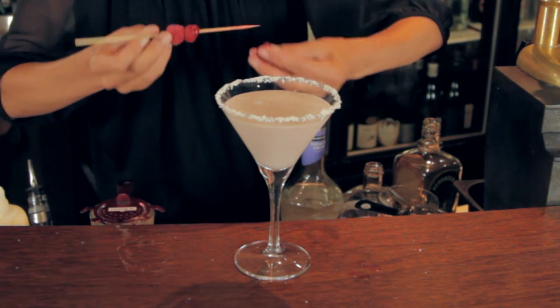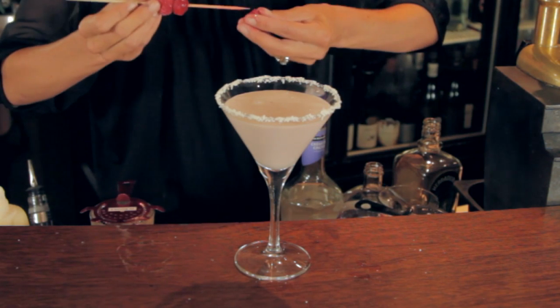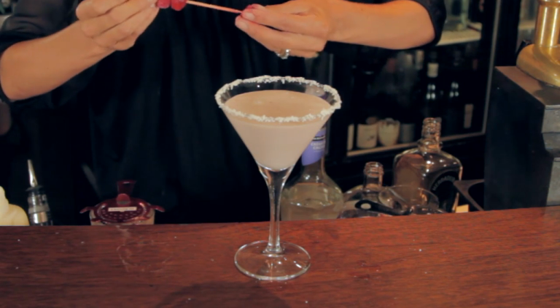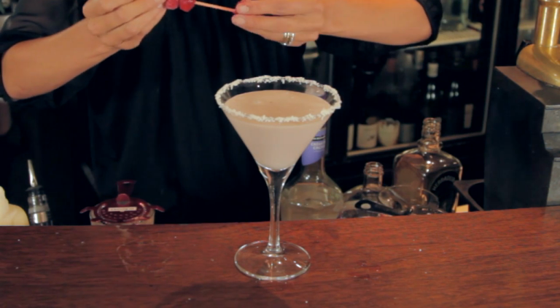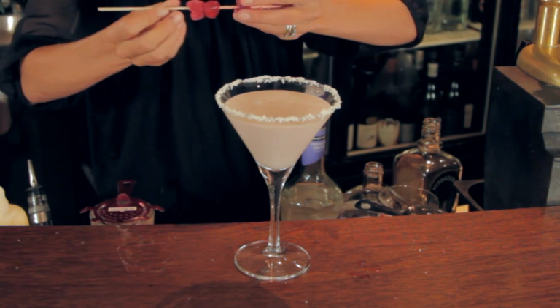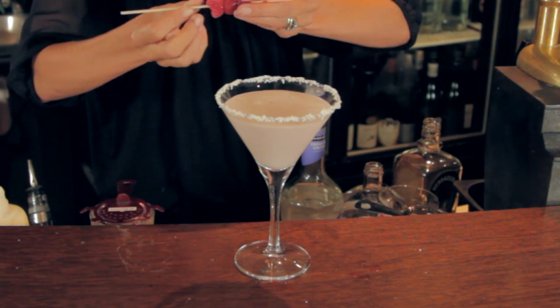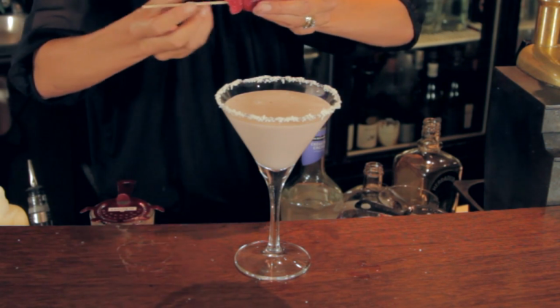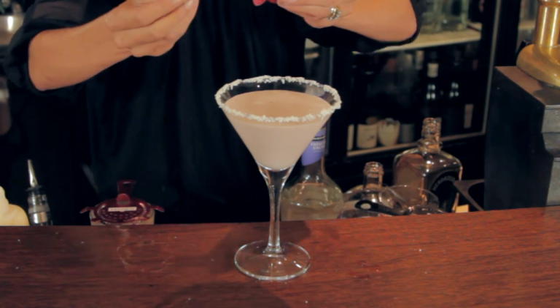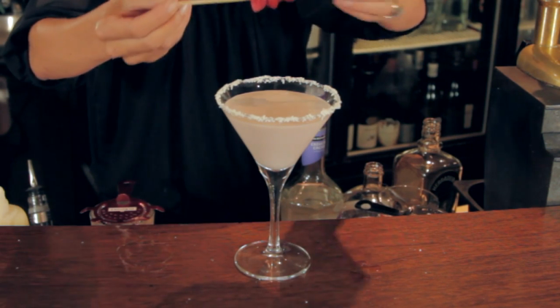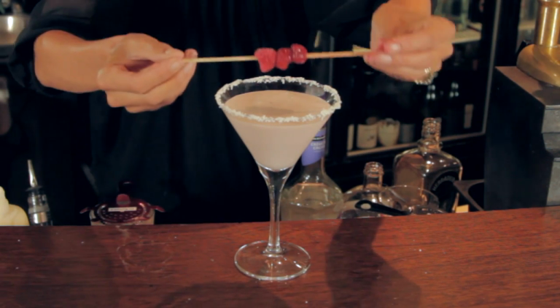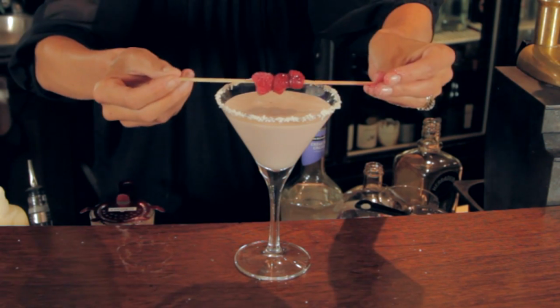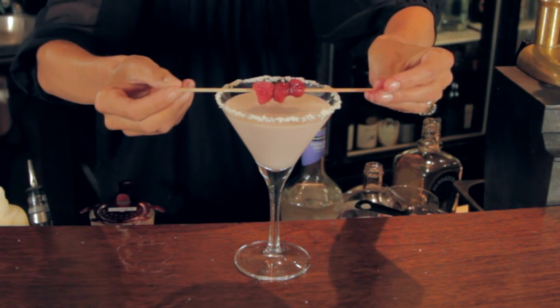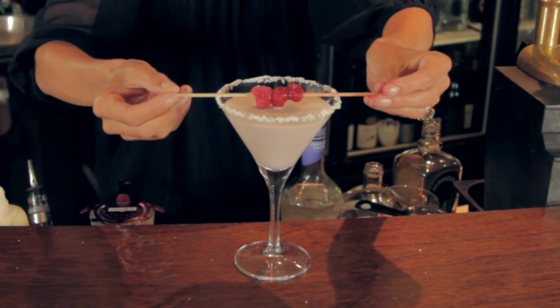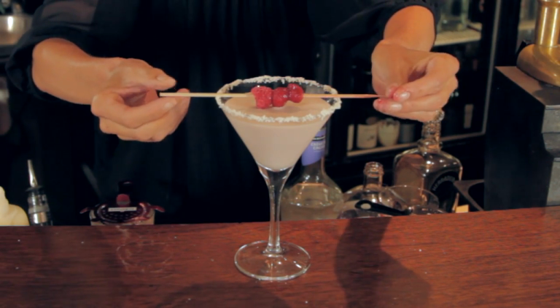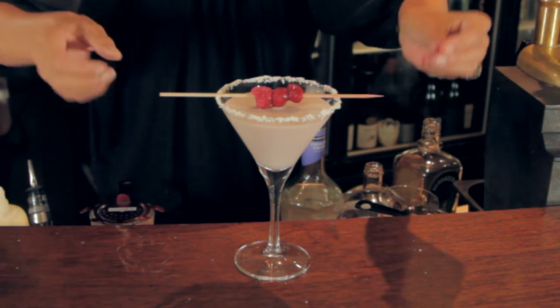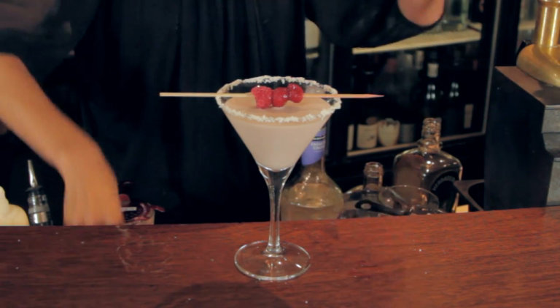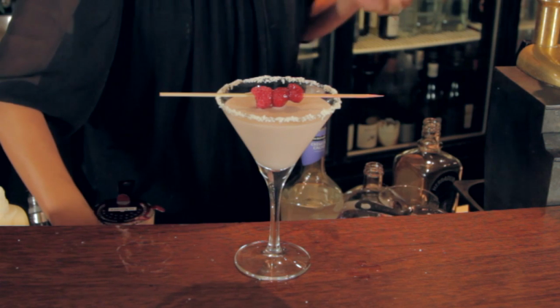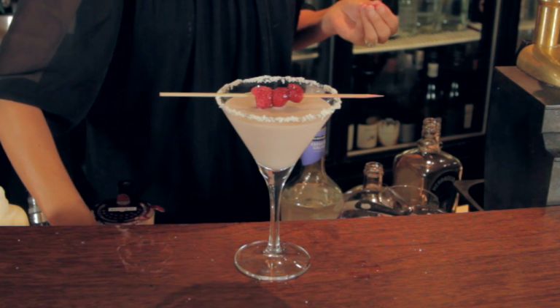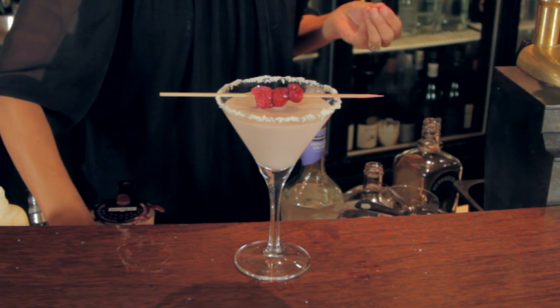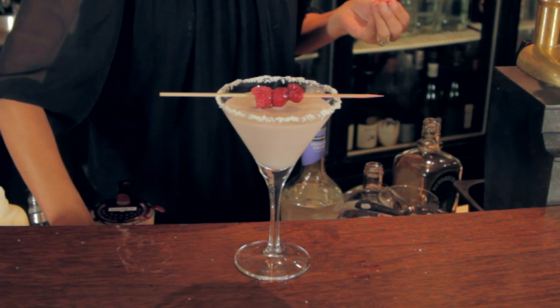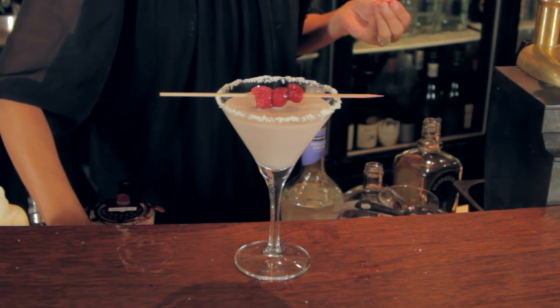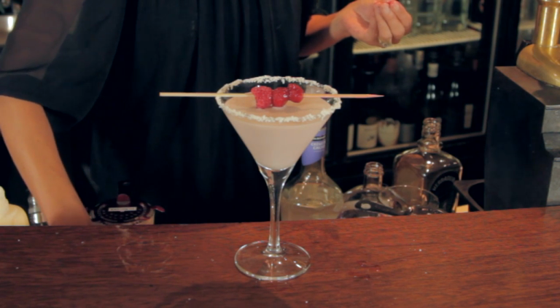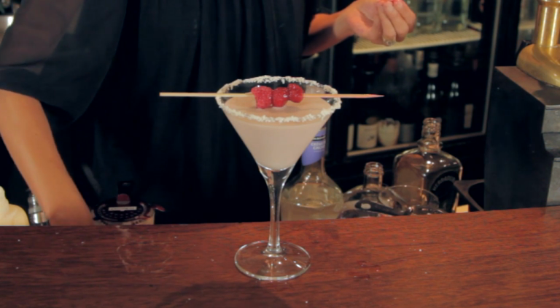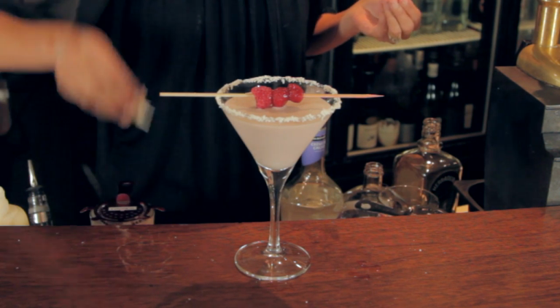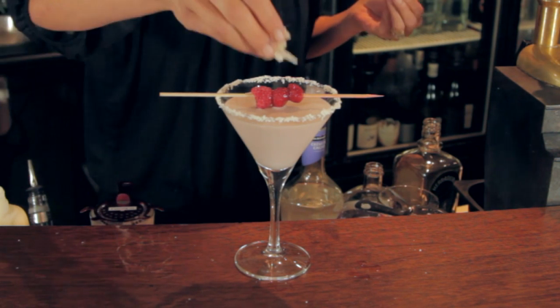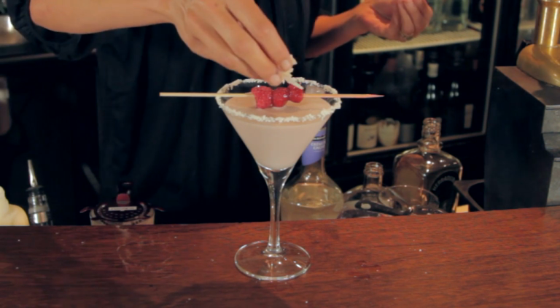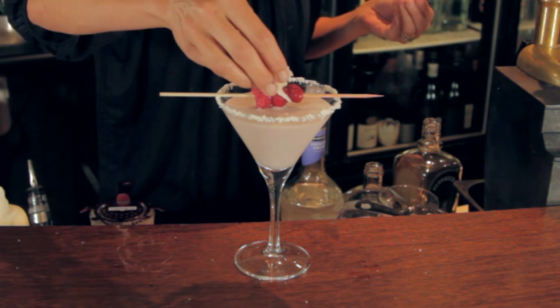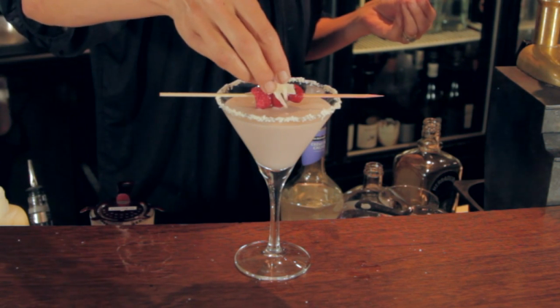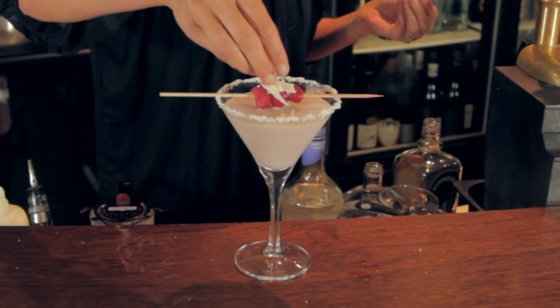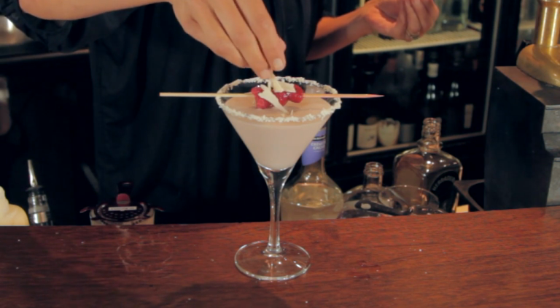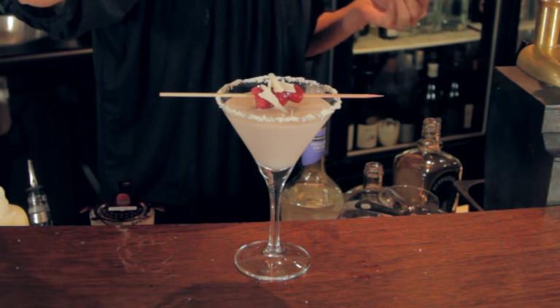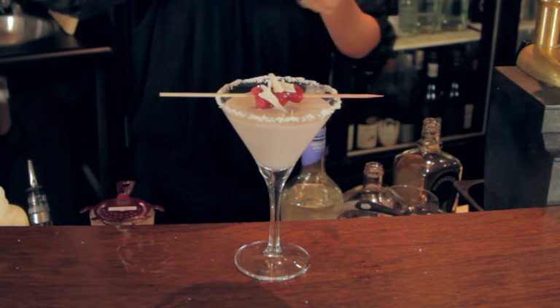With the garnish, we're just going to pop three raspberries onto the stirrer and add a little white chocolate. Voilà! Let's enjoy!